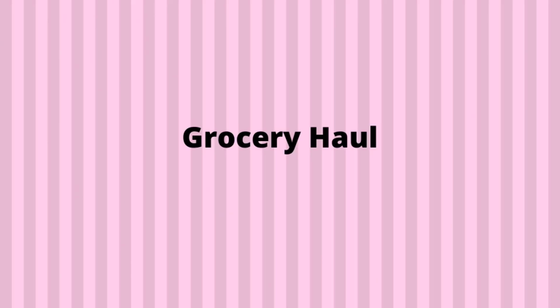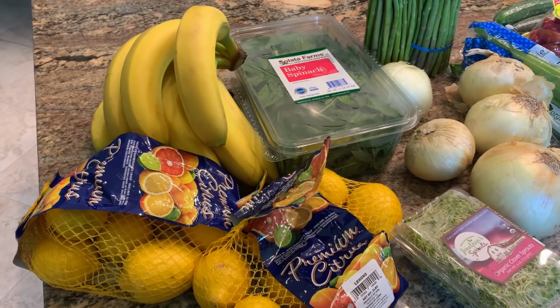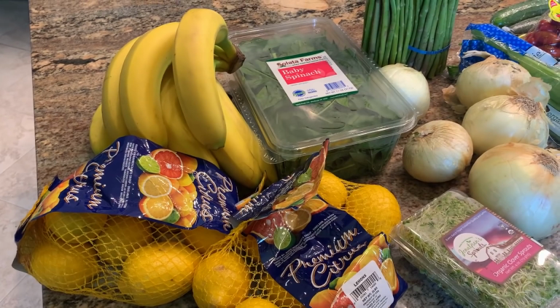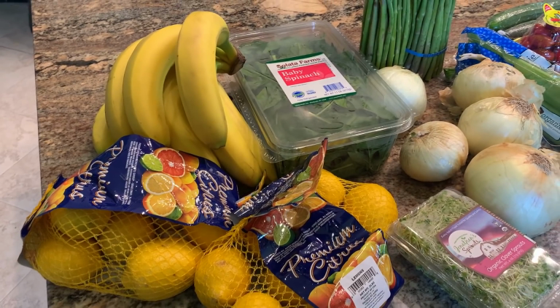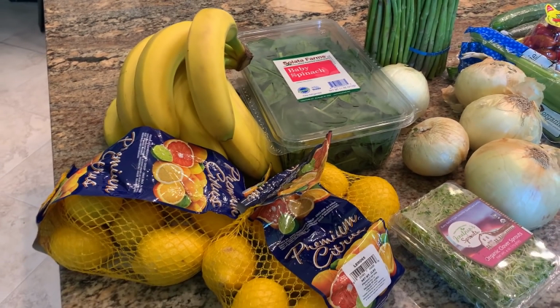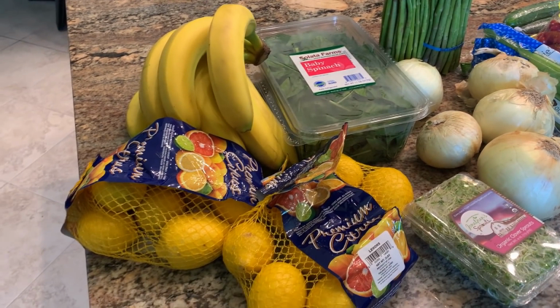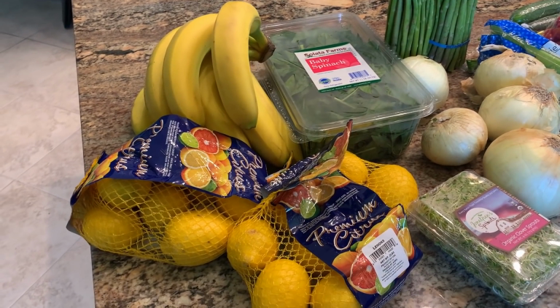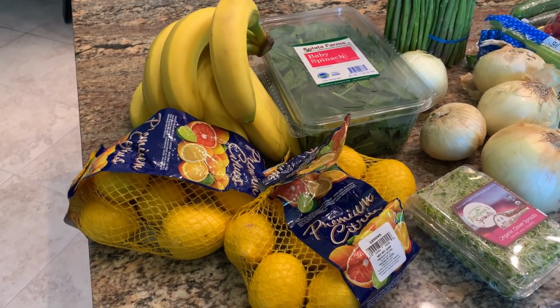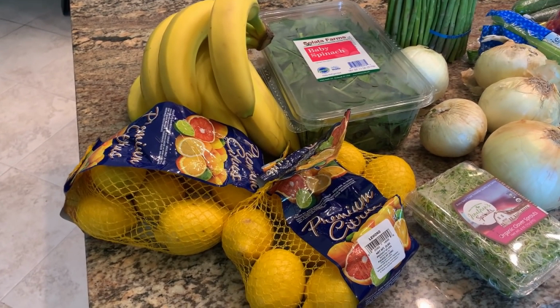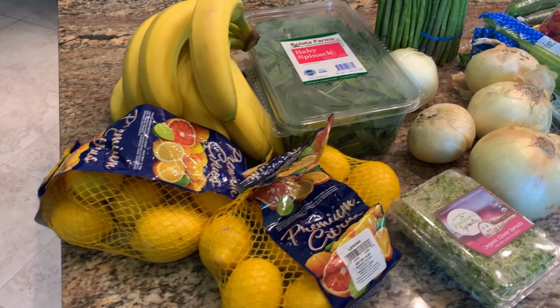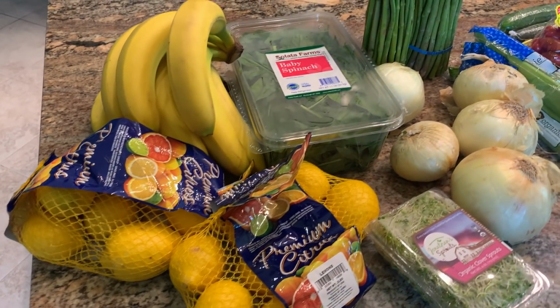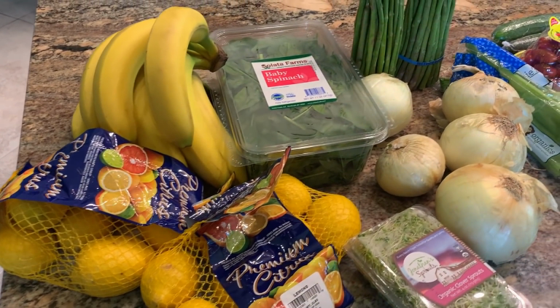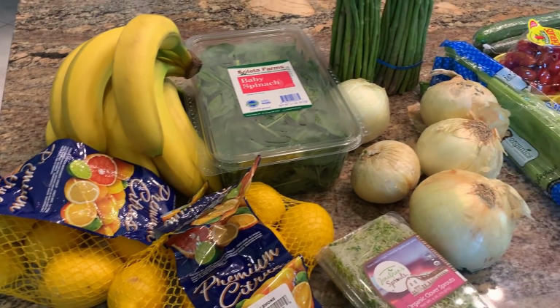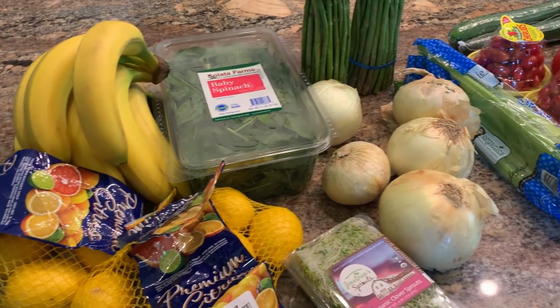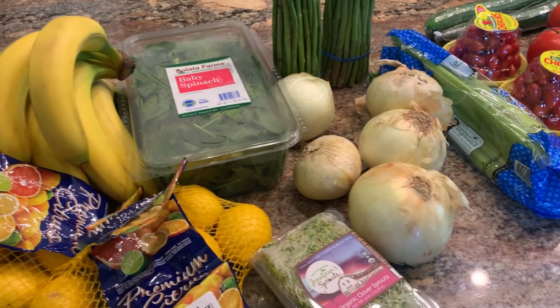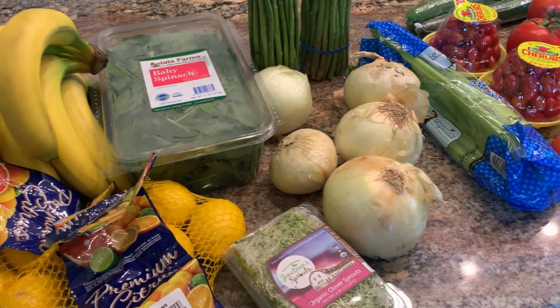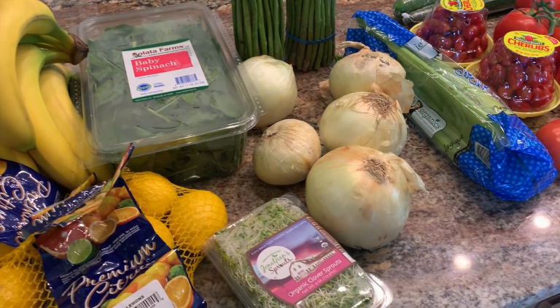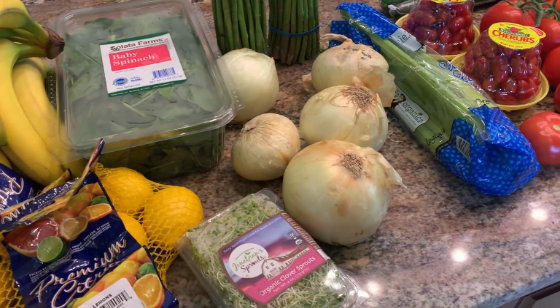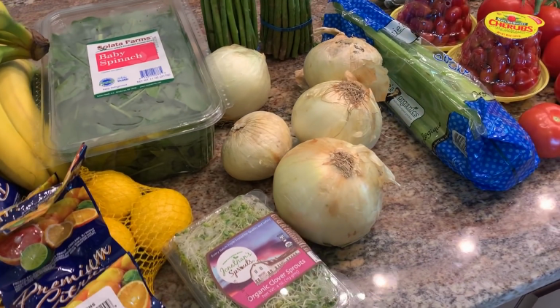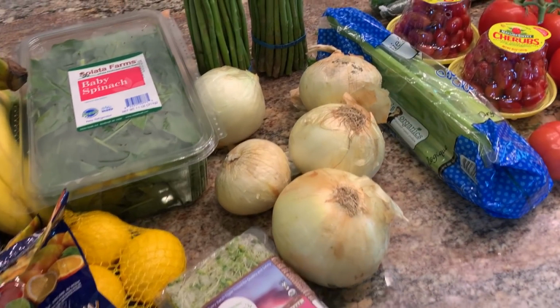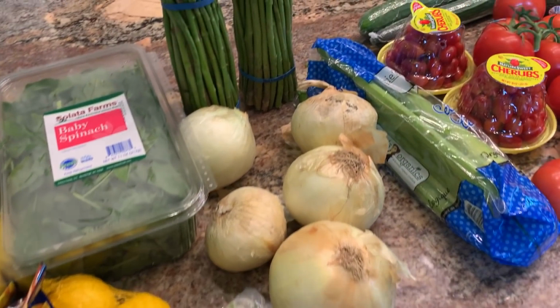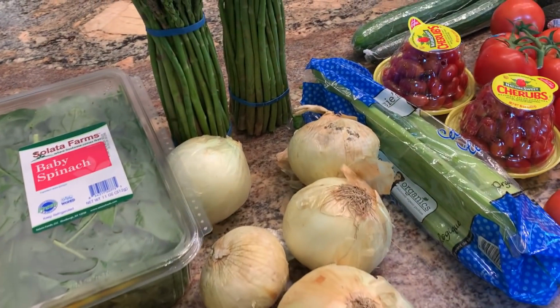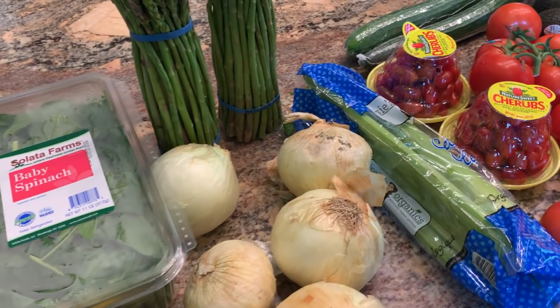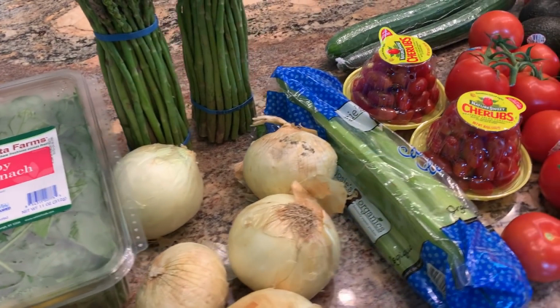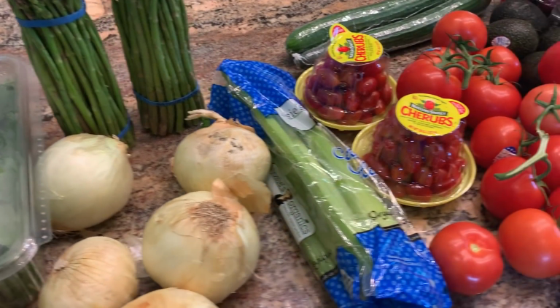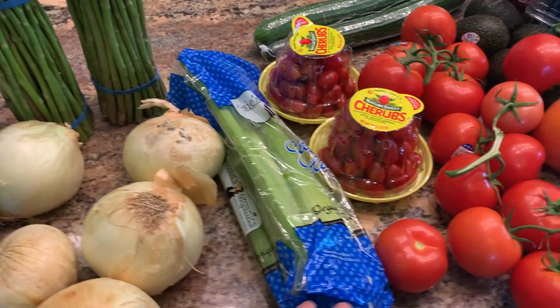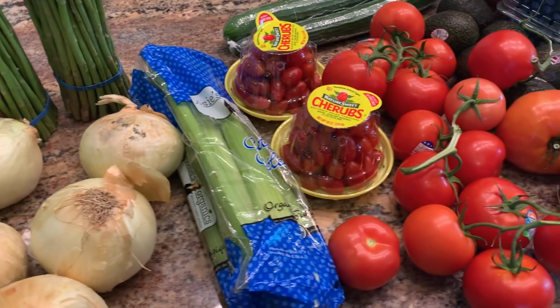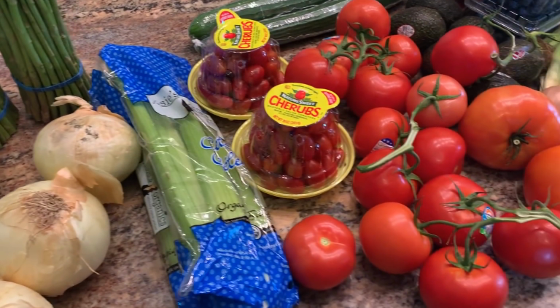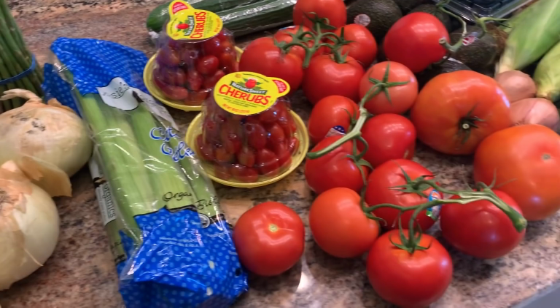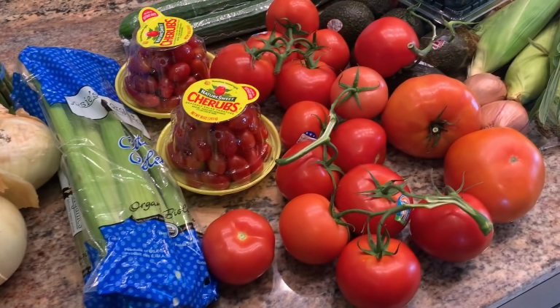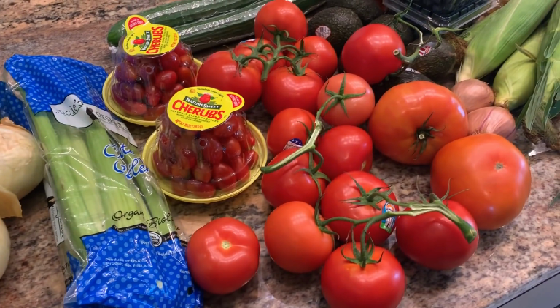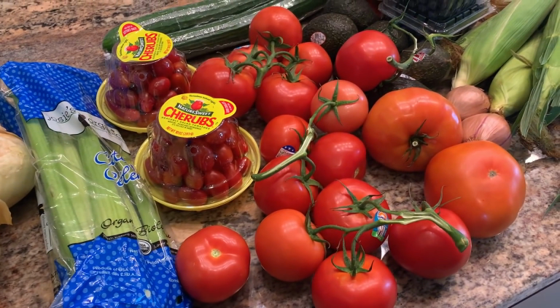Kittie and I just got back from the grocery store. We got lemons, bananas, baby spinach, some sprouts, onions, asparagus, celery, and a bunch of different kinds of tomatoes.